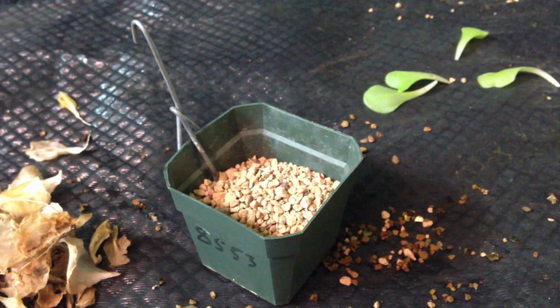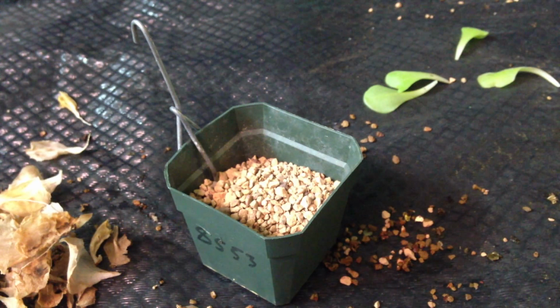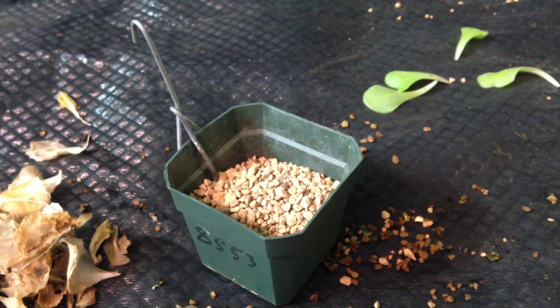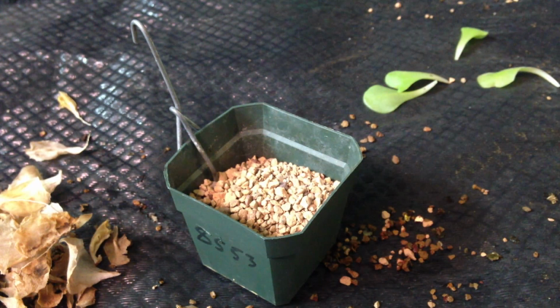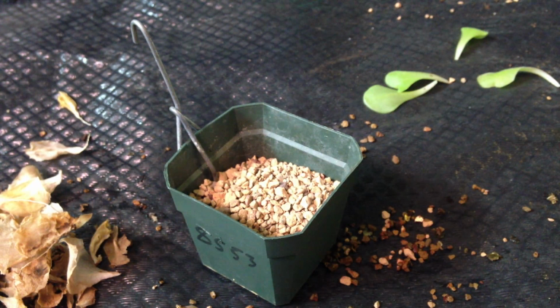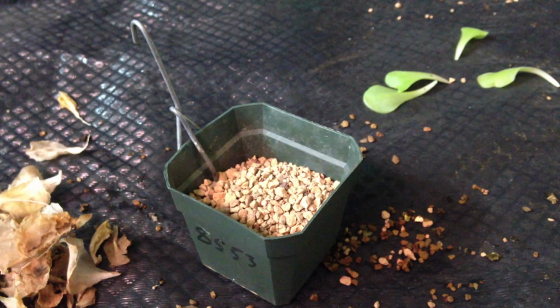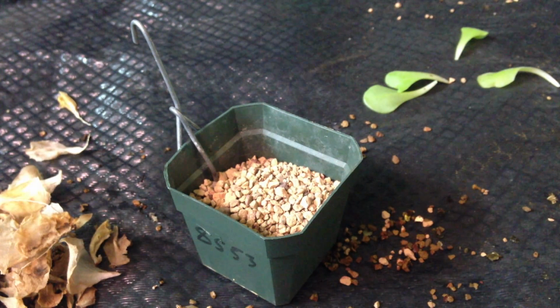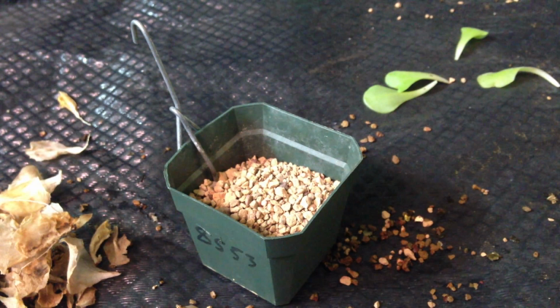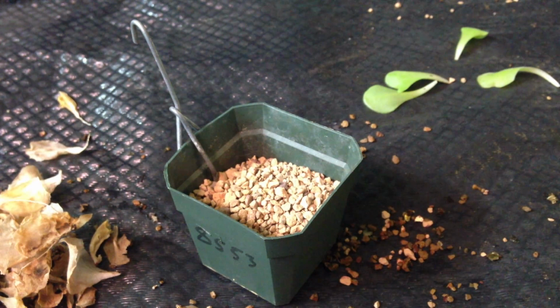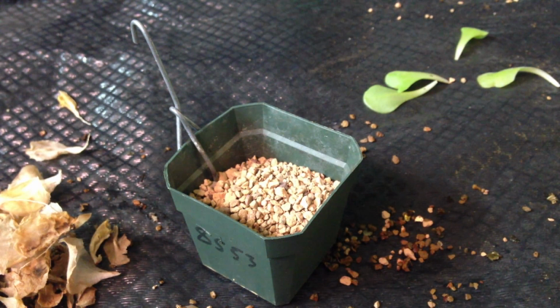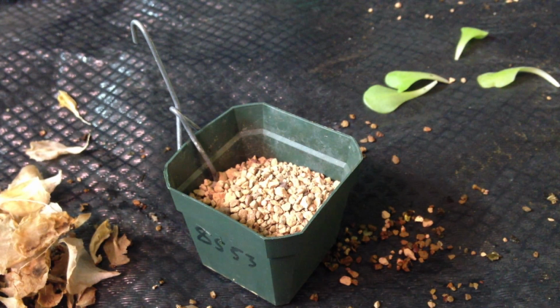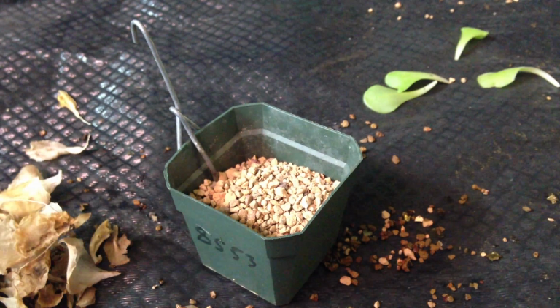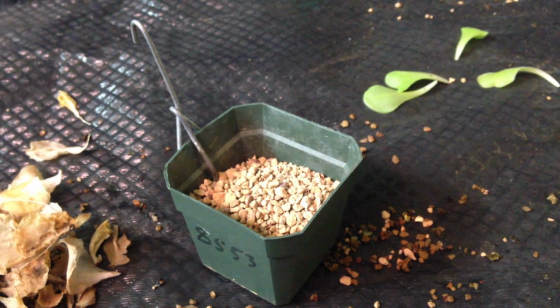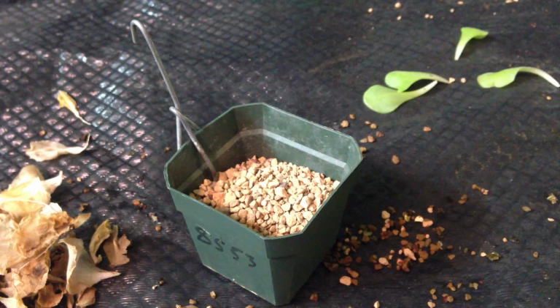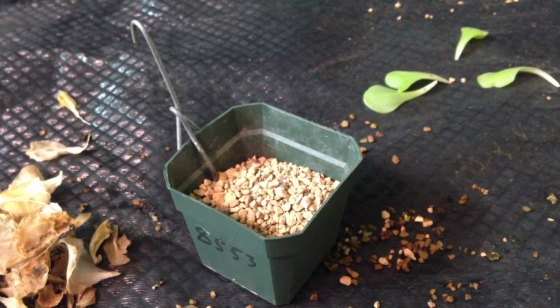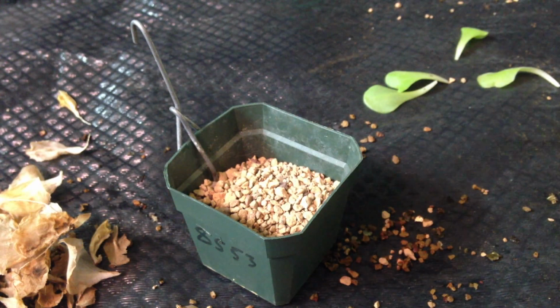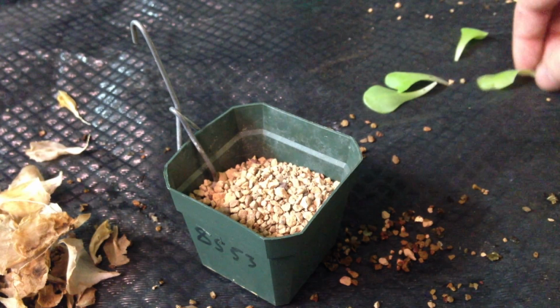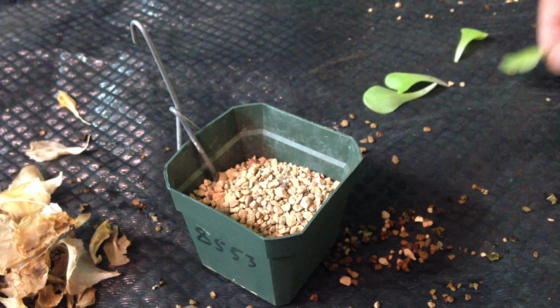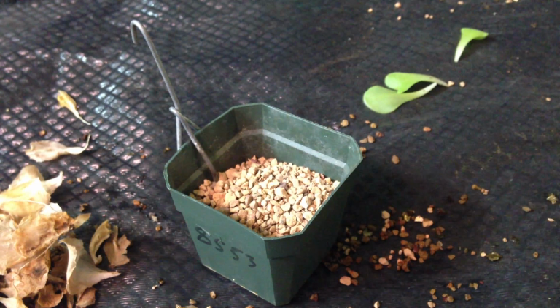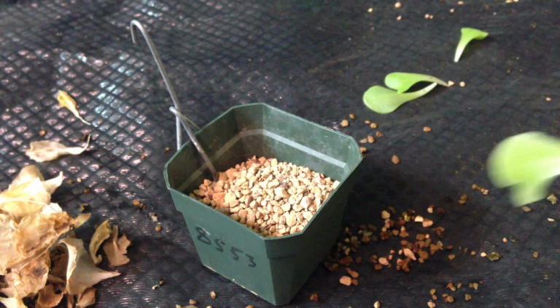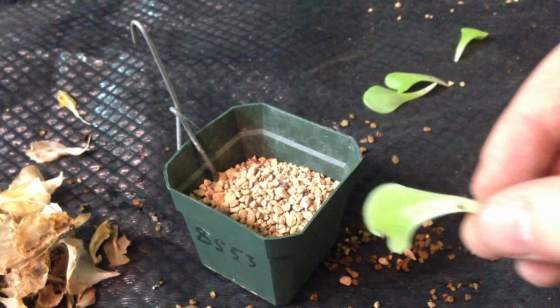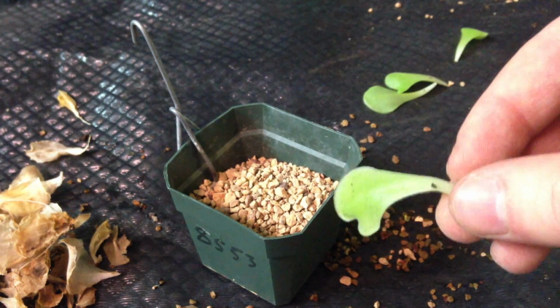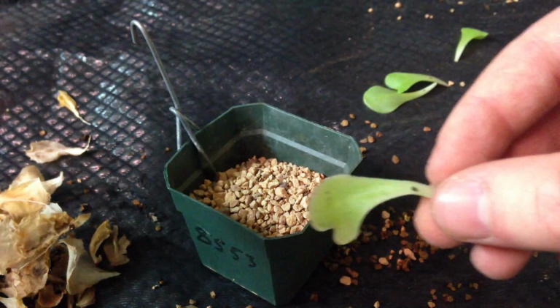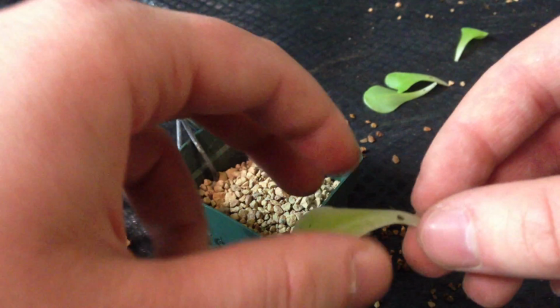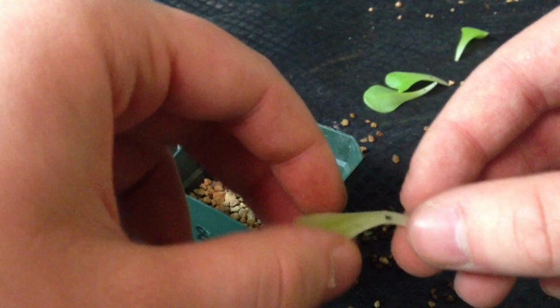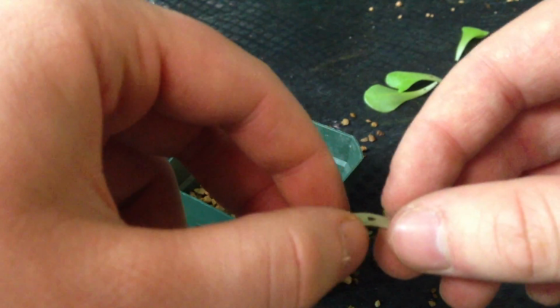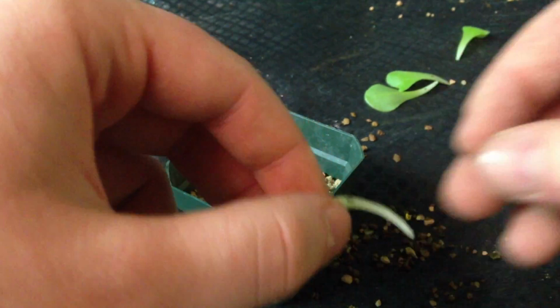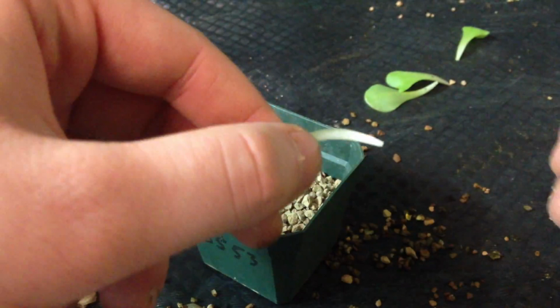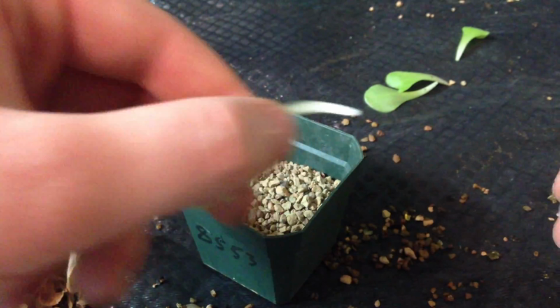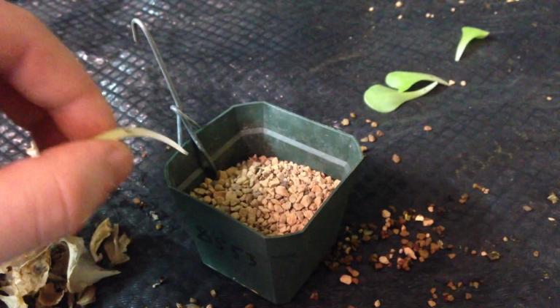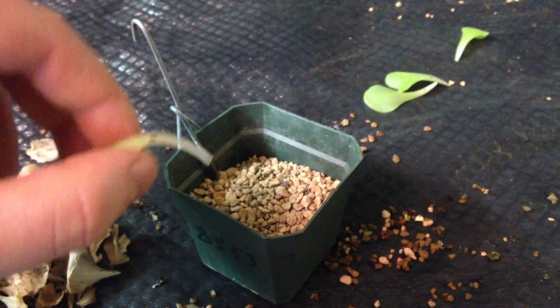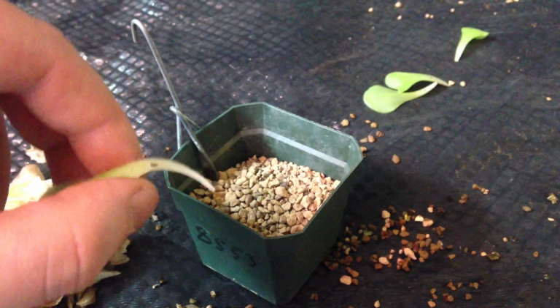Hello again, people of YouTube! Today I'm going to be showing you how to root Pinguicula leaf pullings. It's very simple.